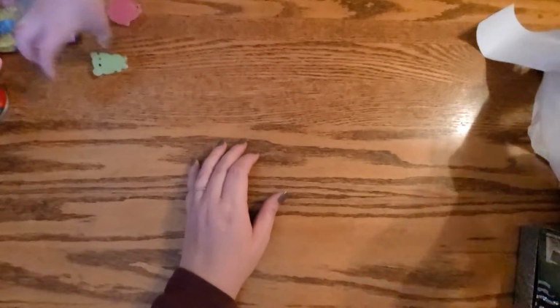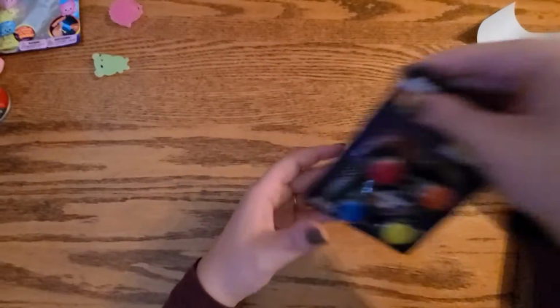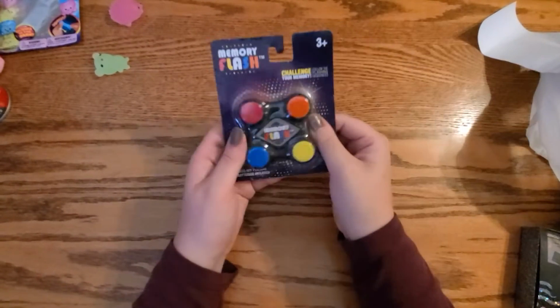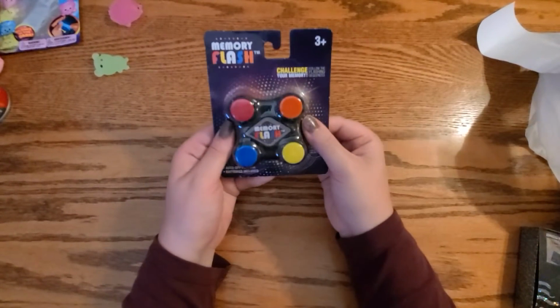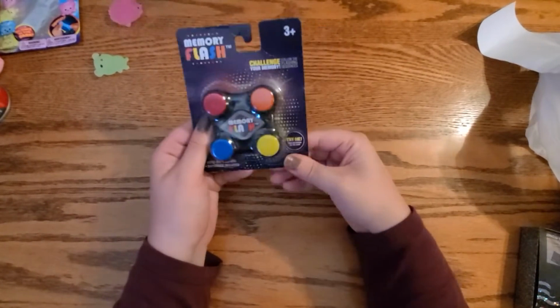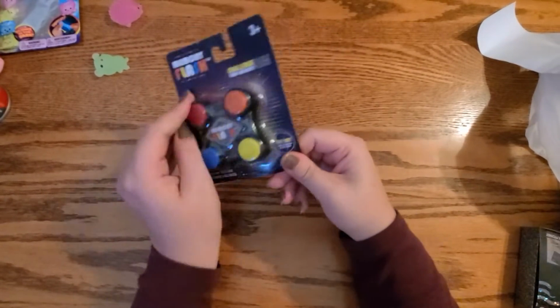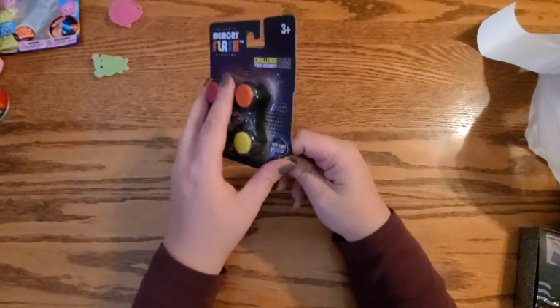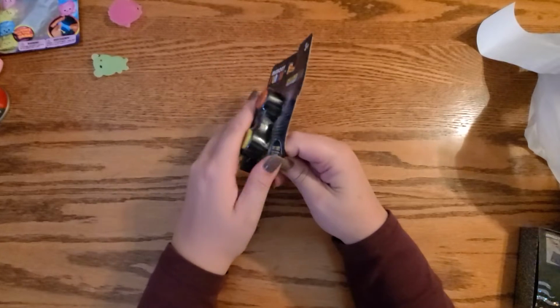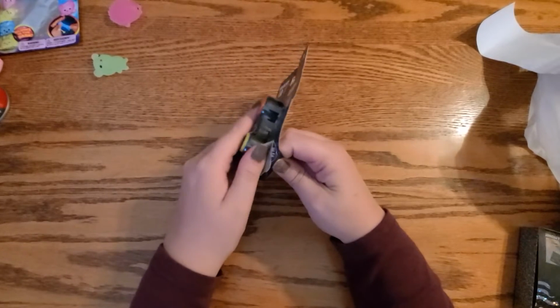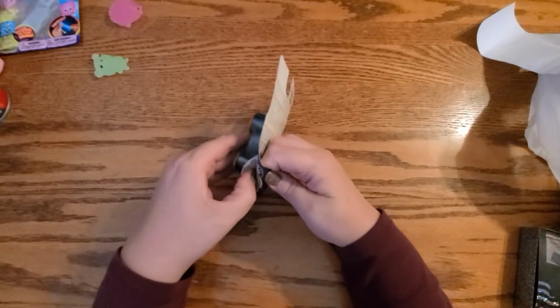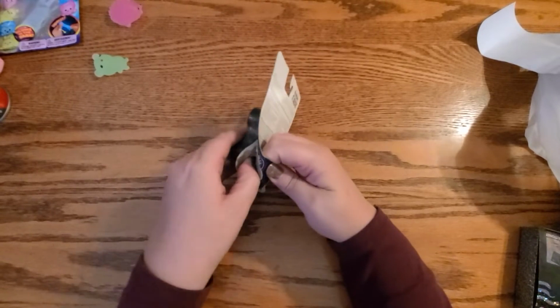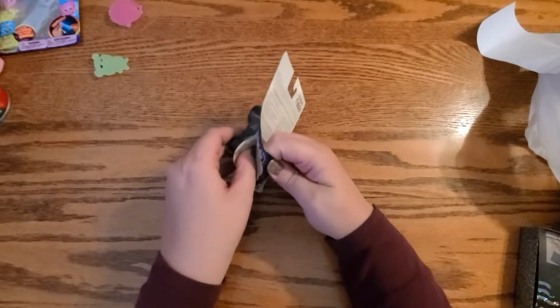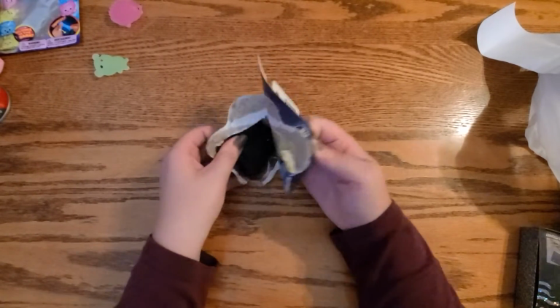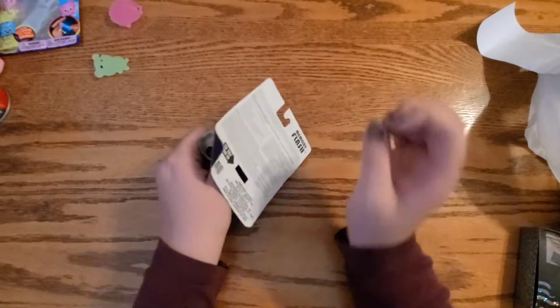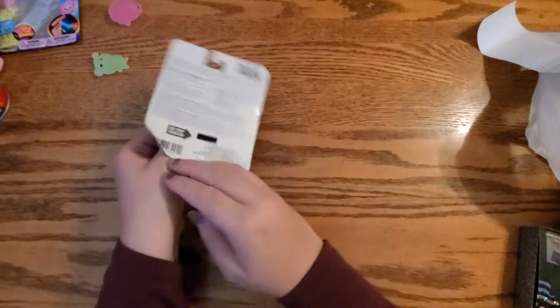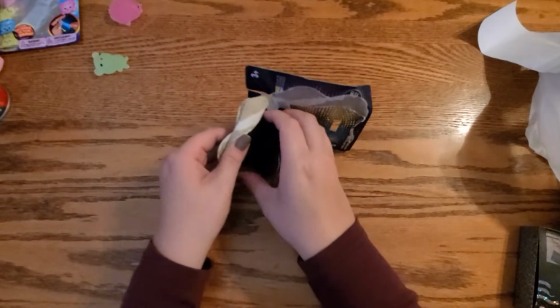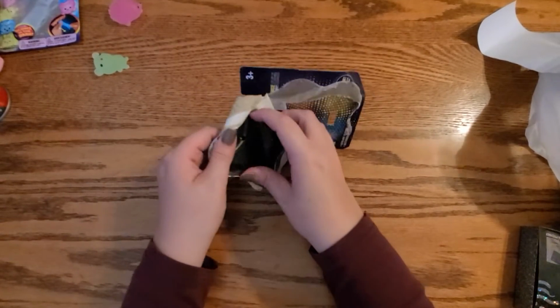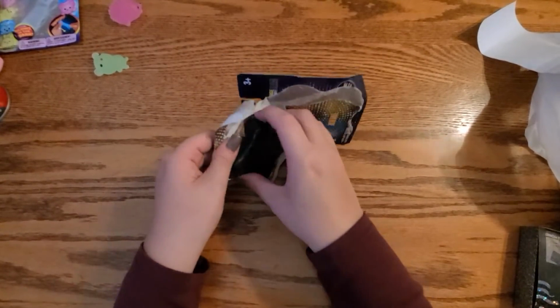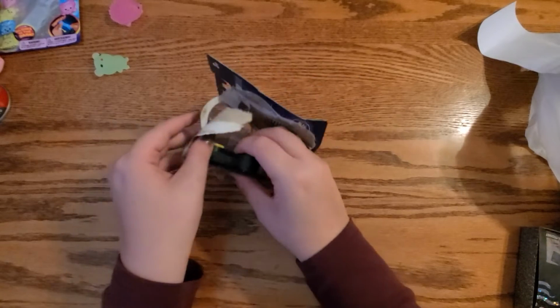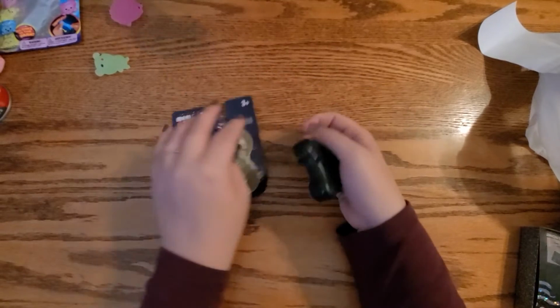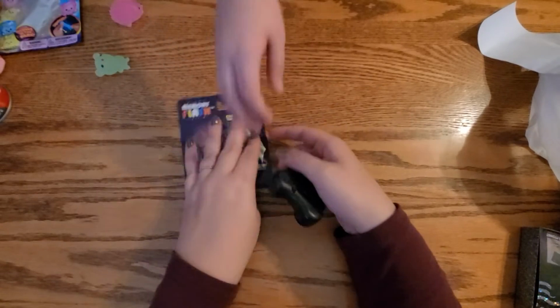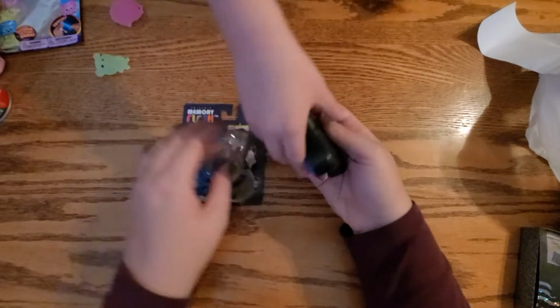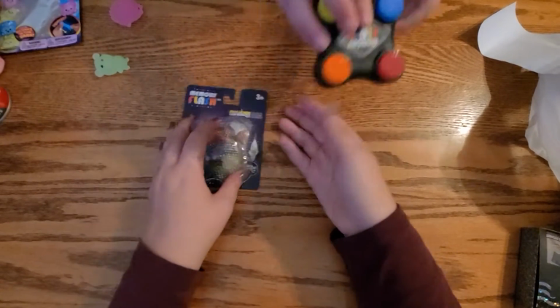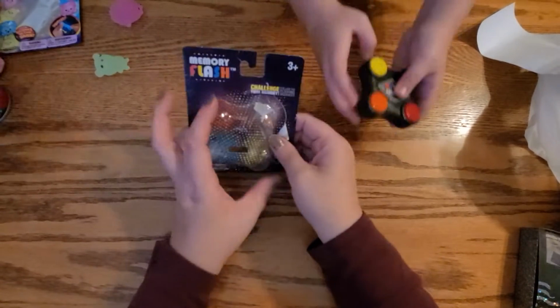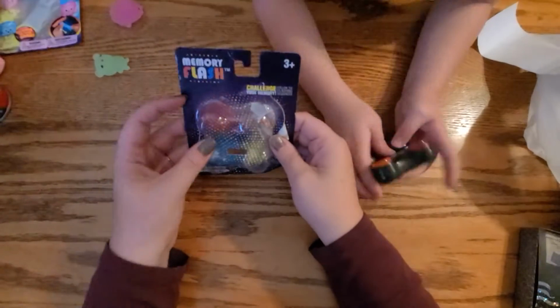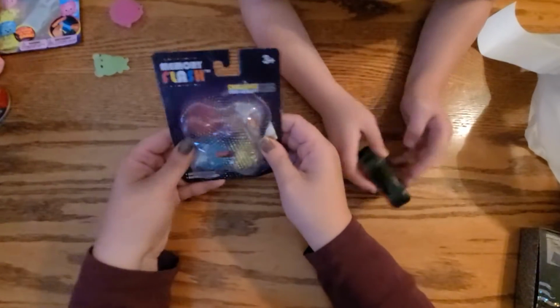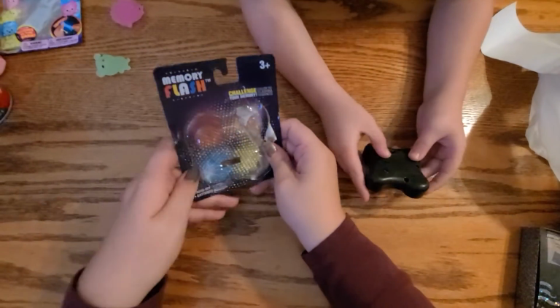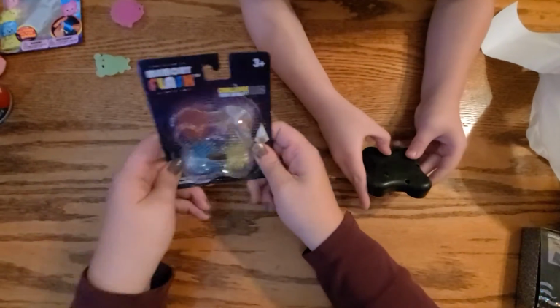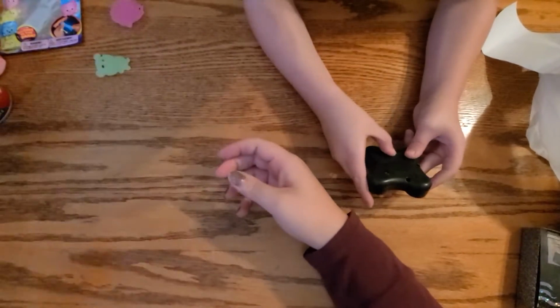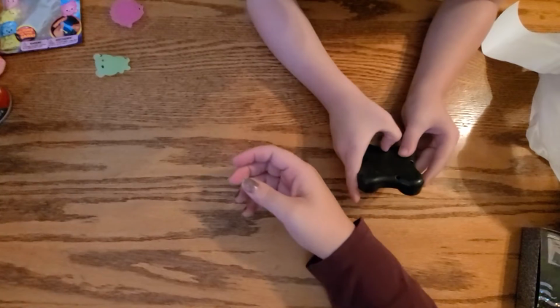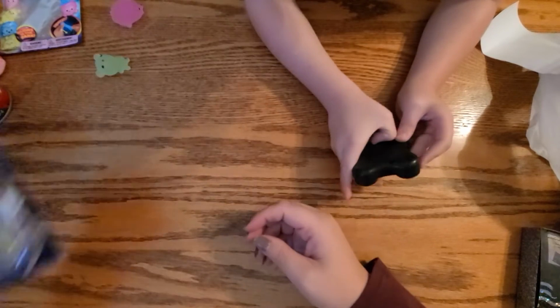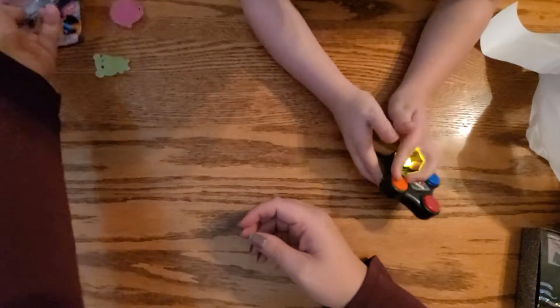We got this memory flash game — I kind of want to try this. I swear we bought this last time but we must have set it down. It's like Simon Says. These would be so fun for like stockings or something.